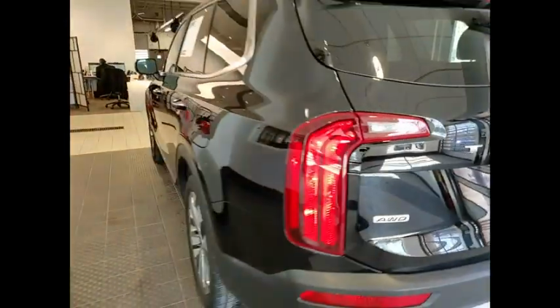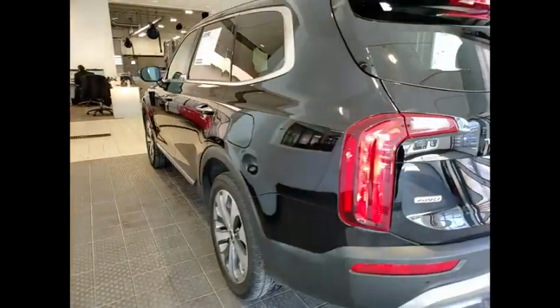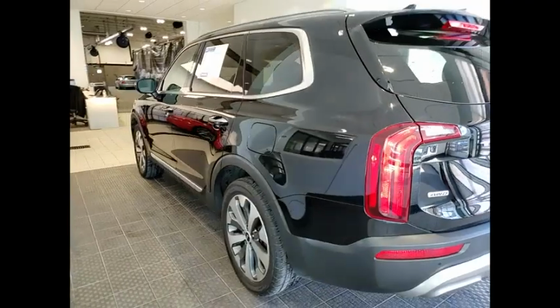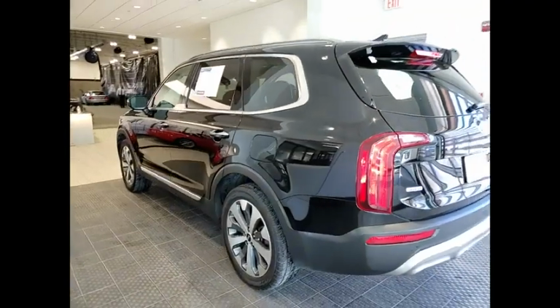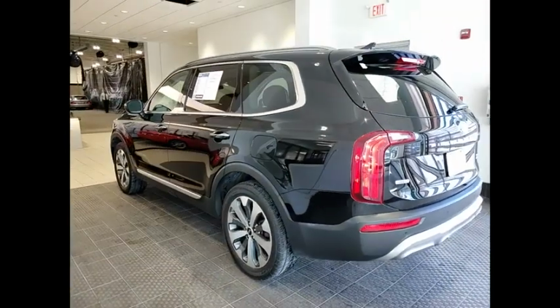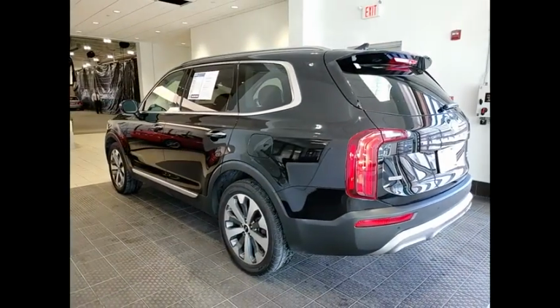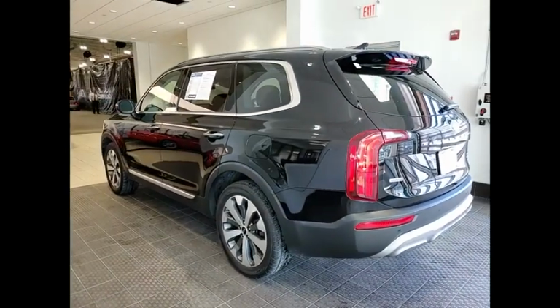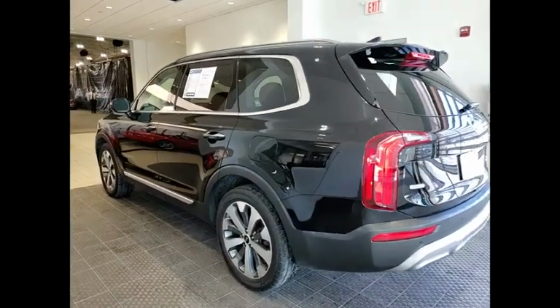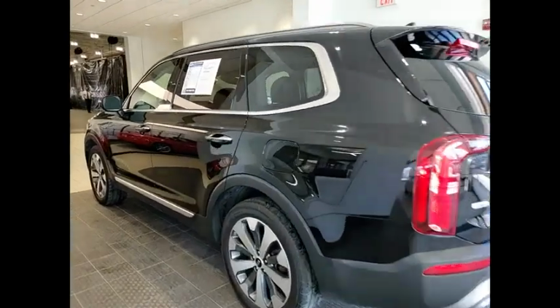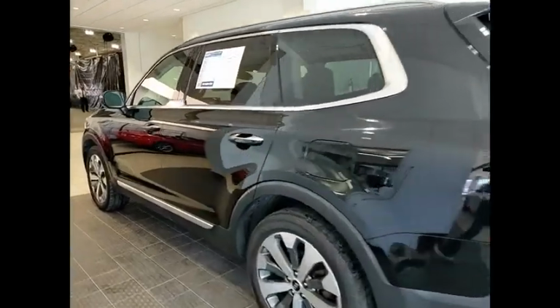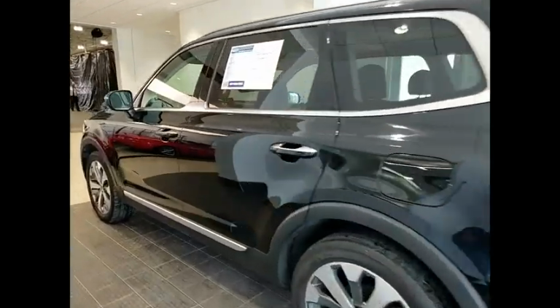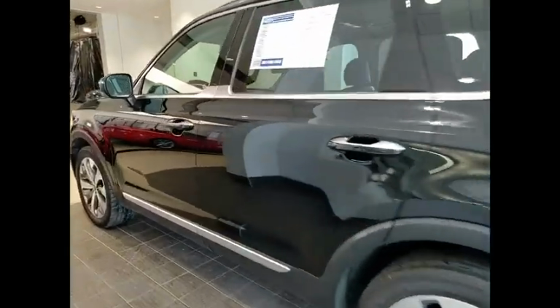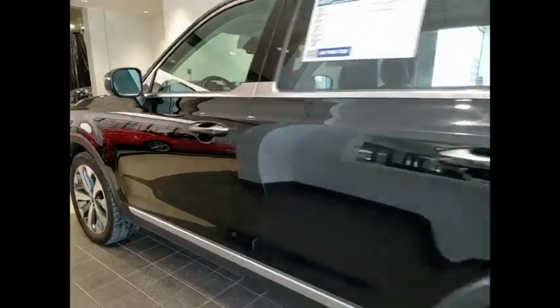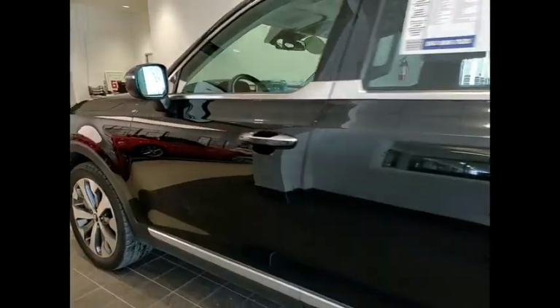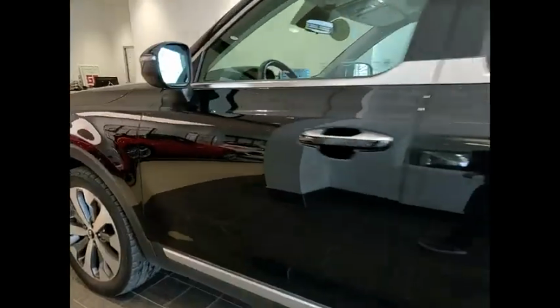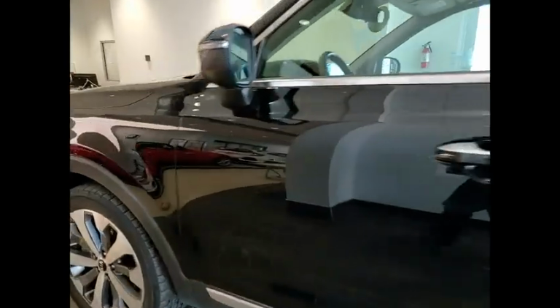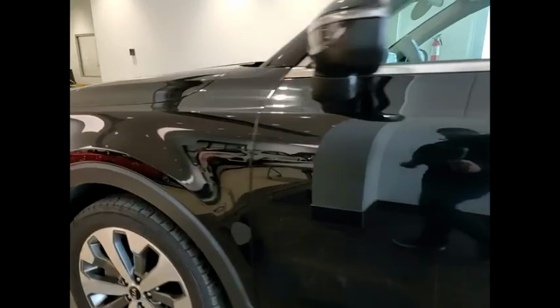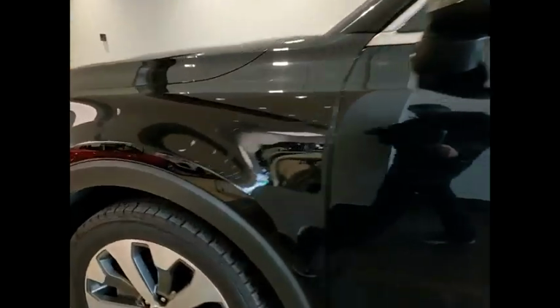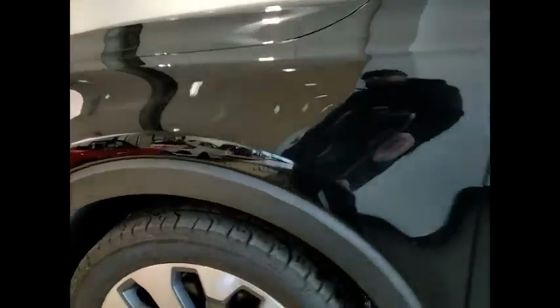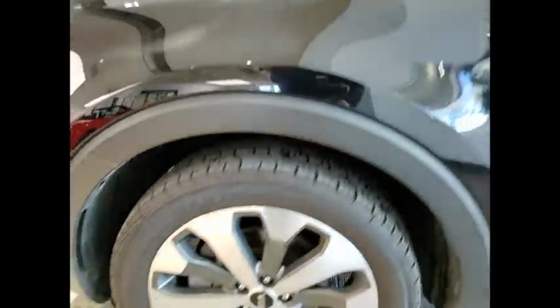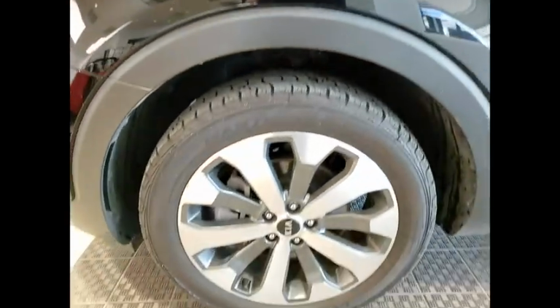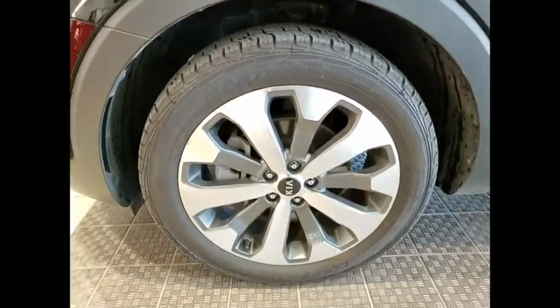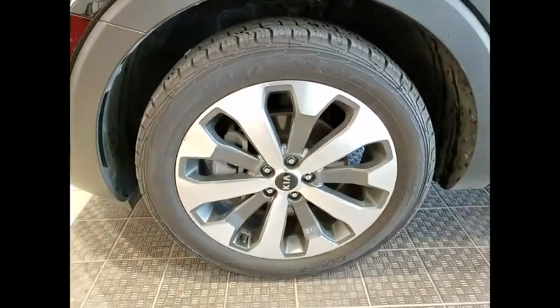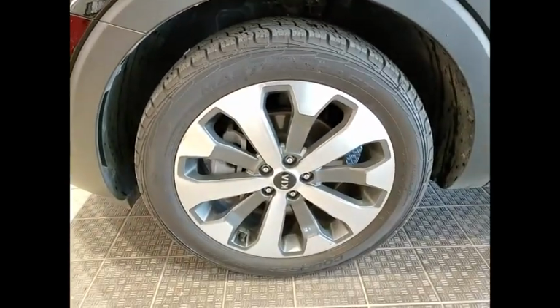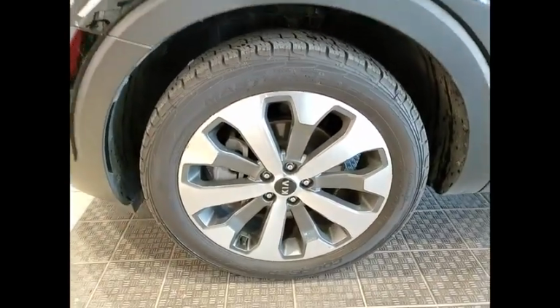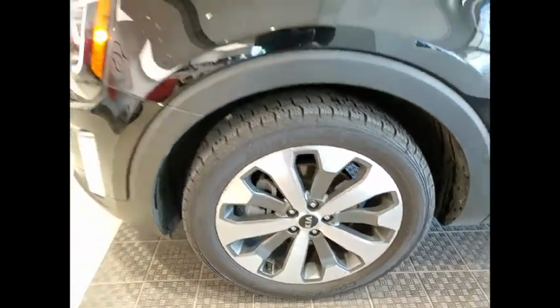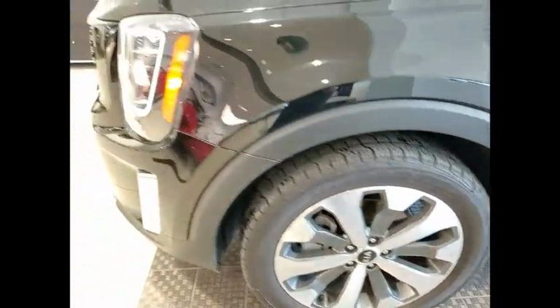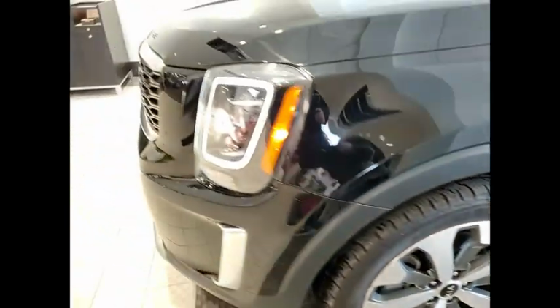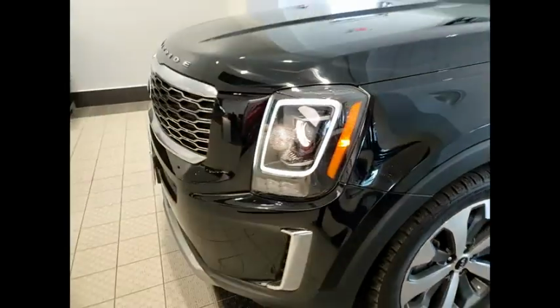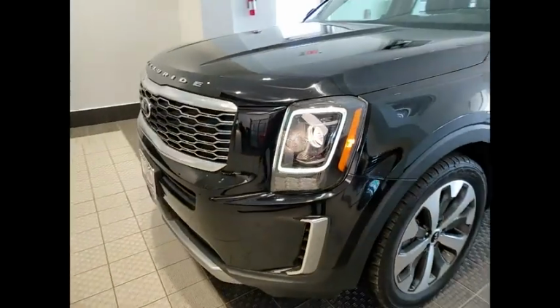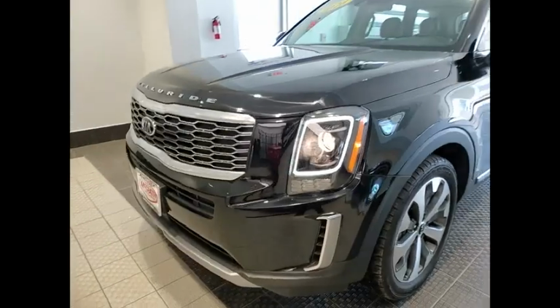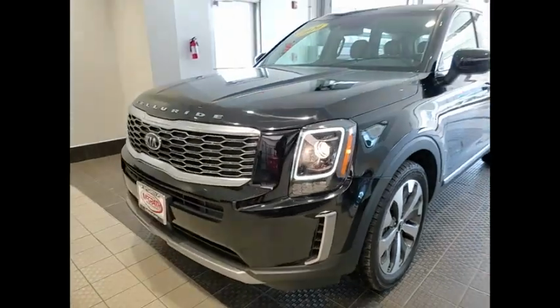Tire pressure monitor, blind spot monitor, heated mirrors, all-wheel drive, electronic stability control, alloy wheels, aluminum wheels, rear spoiler, remote engine start, brake assist.